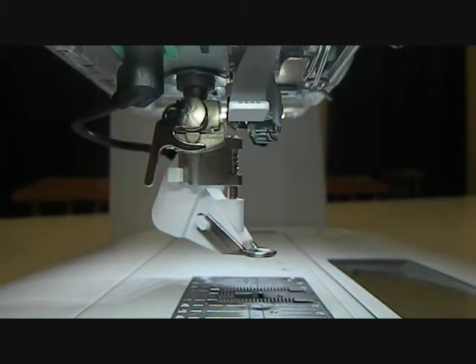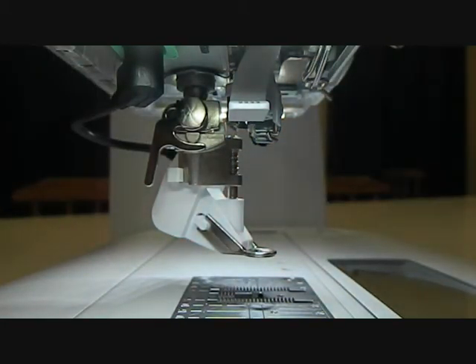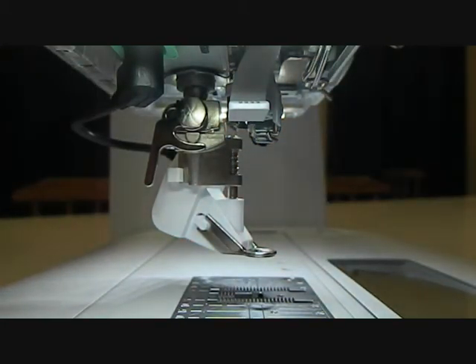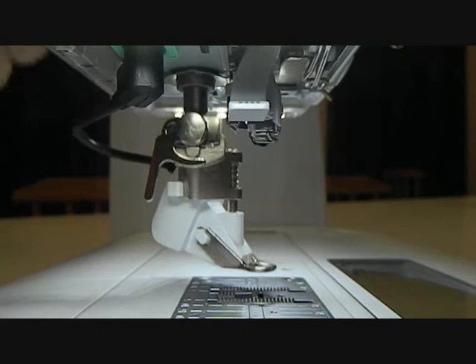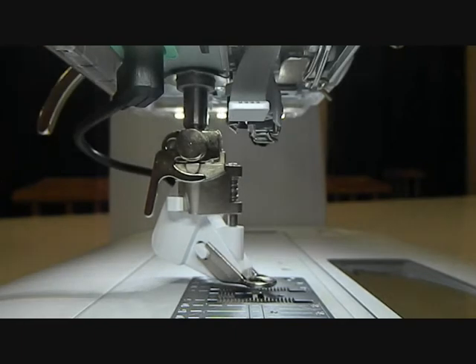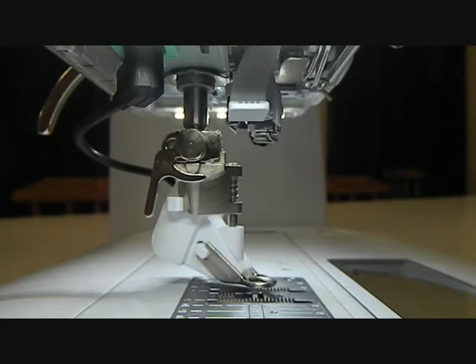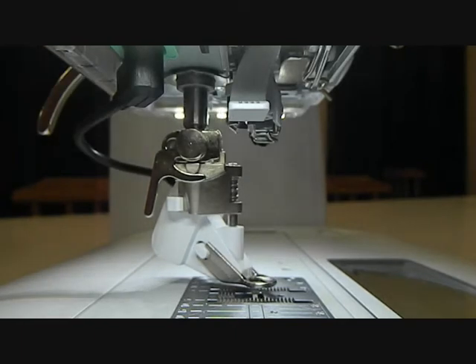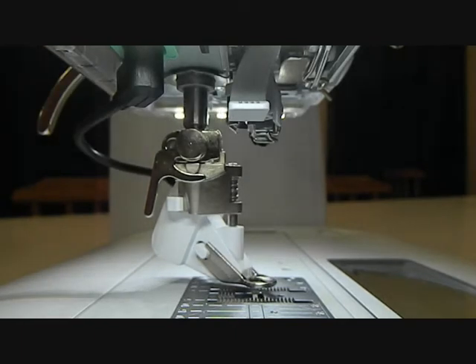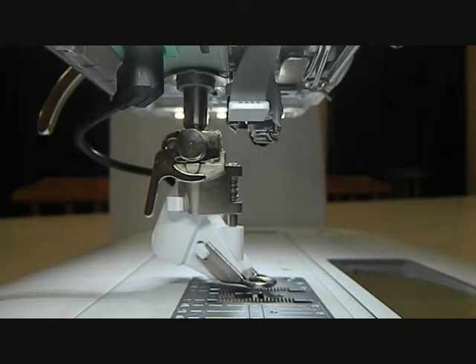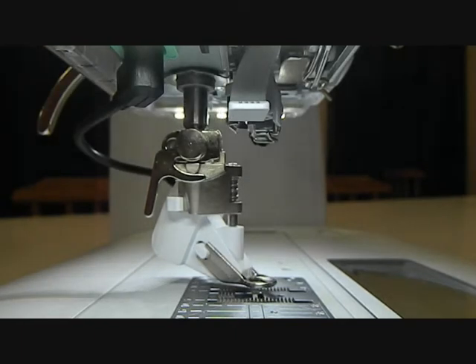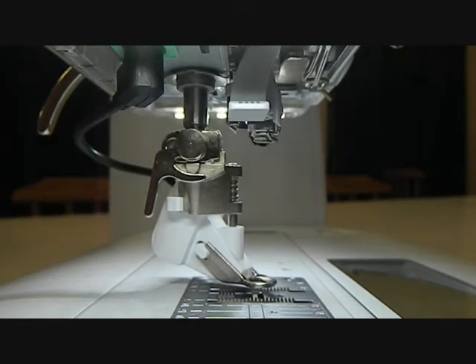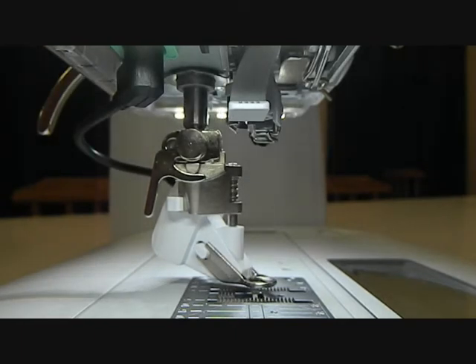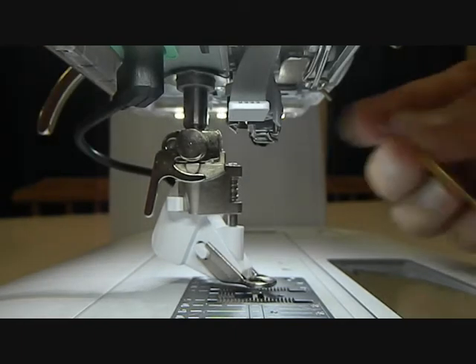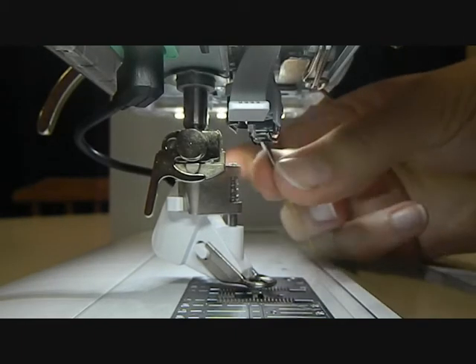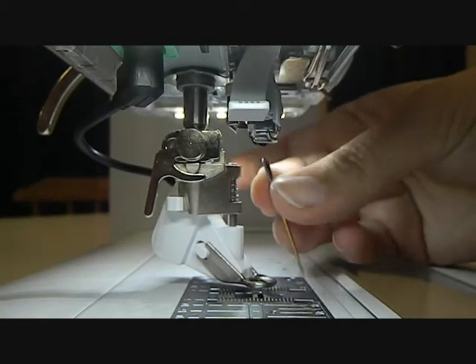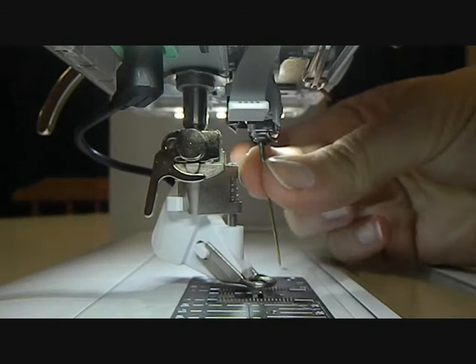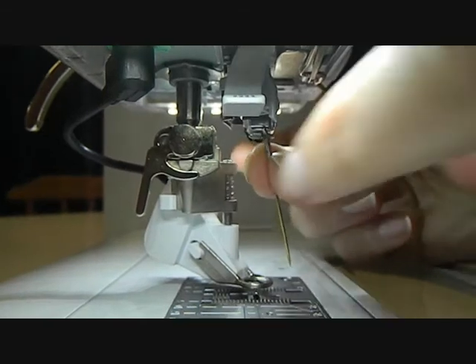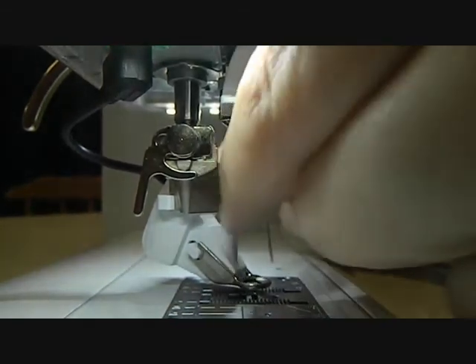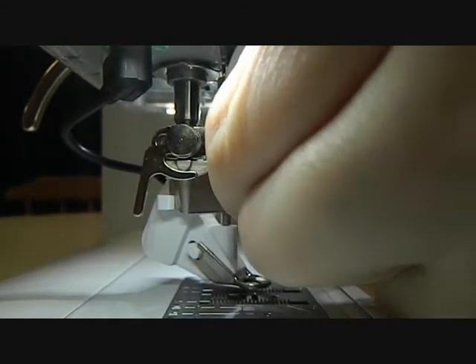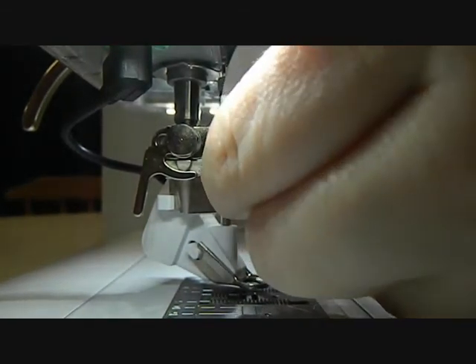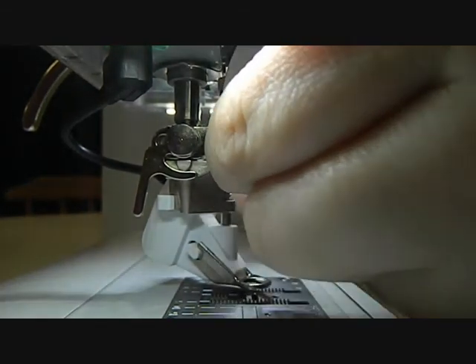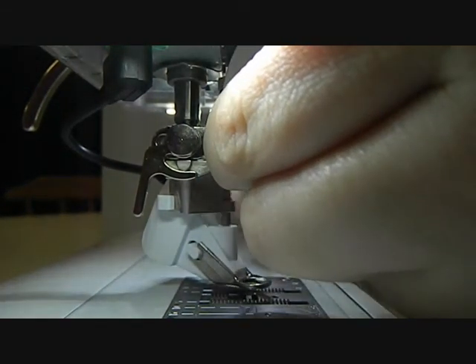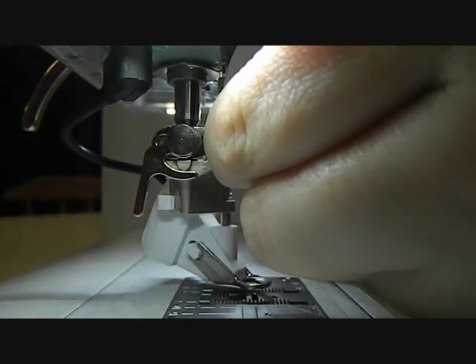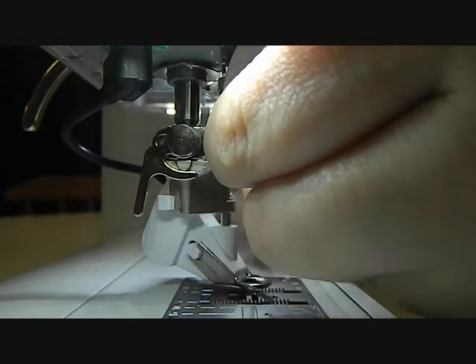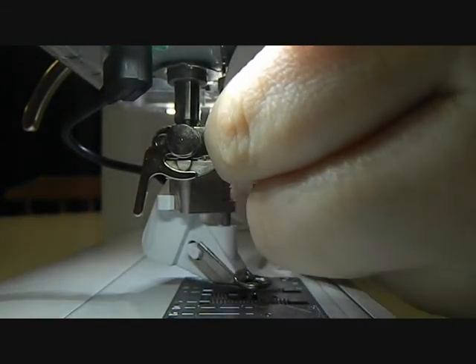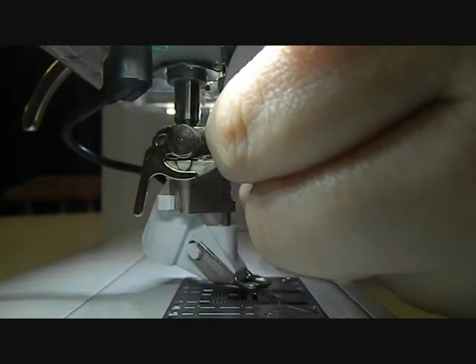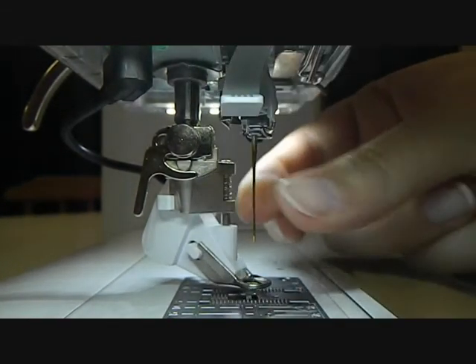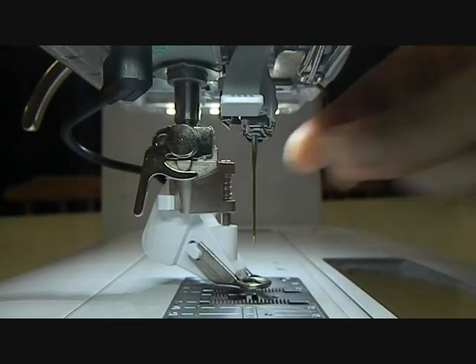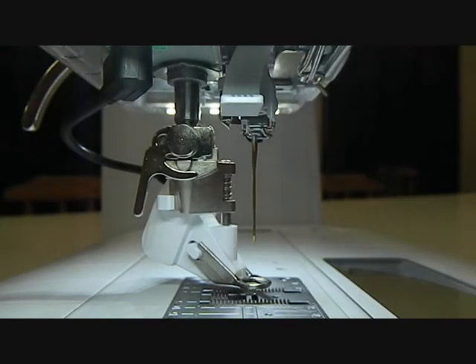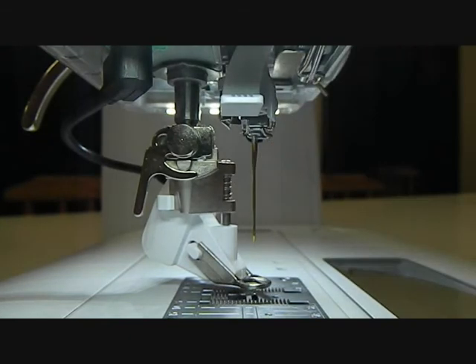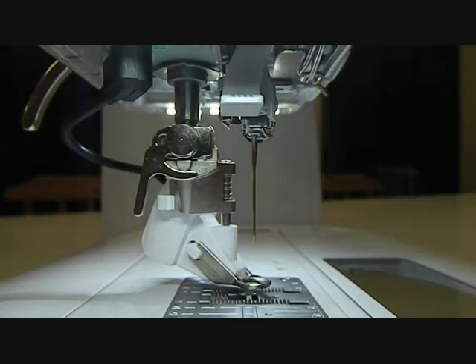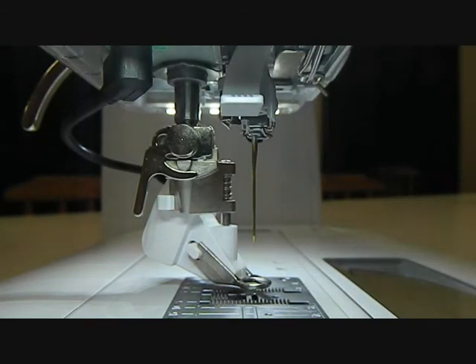I then lower my foot because if I leave it up I'm going to have a hard time putting my needle back into the sewing machine. I then just put the needle in, make sure it's all nice and tight, and I'm ready to sew.